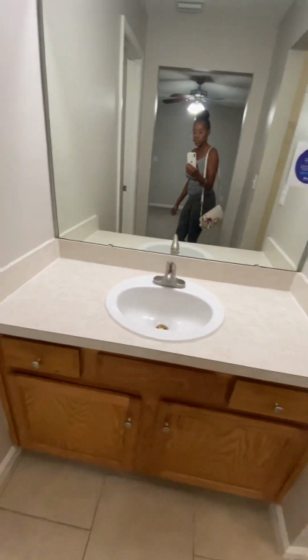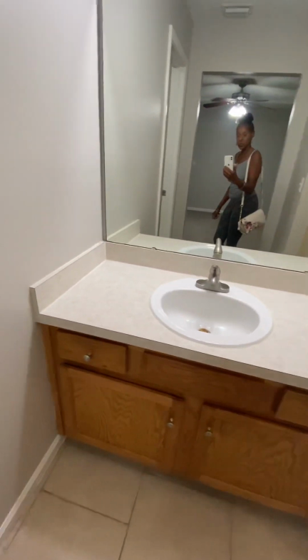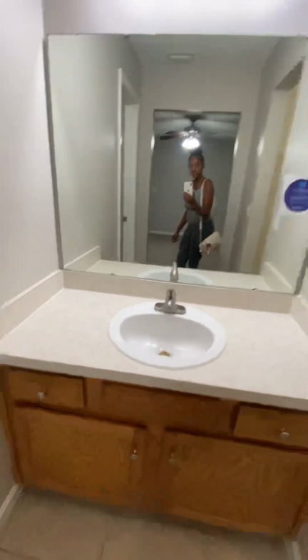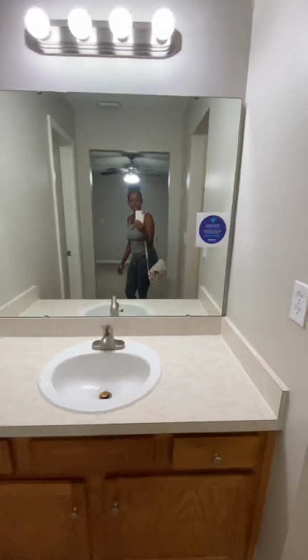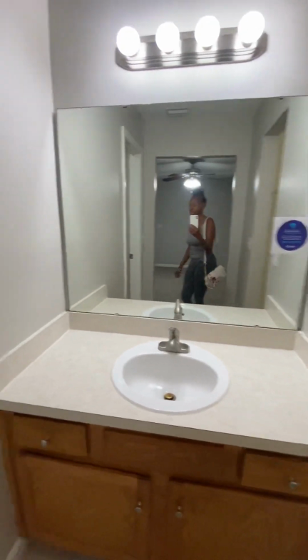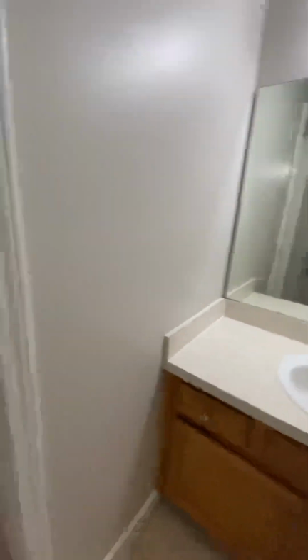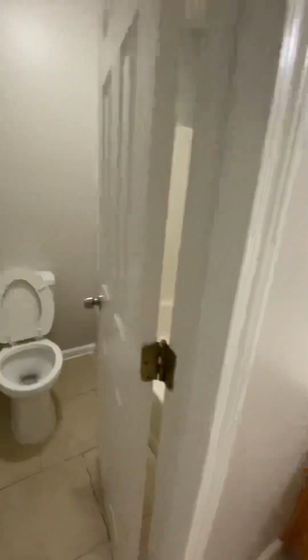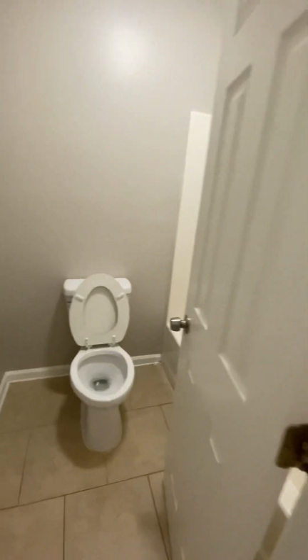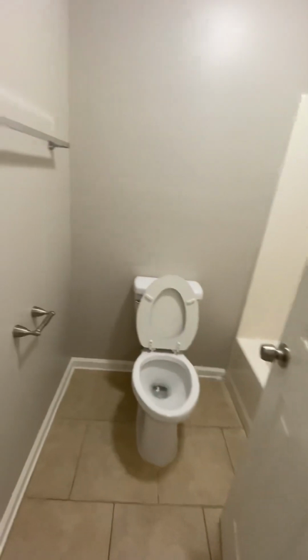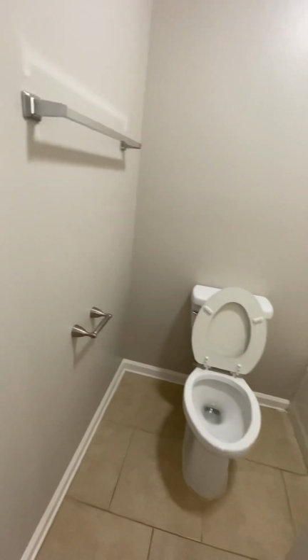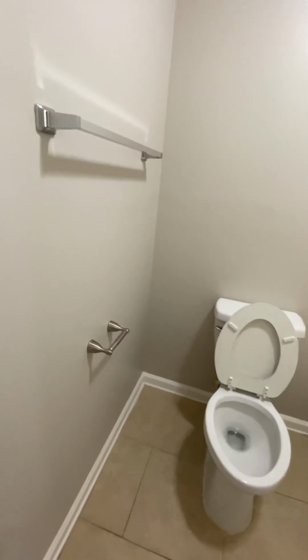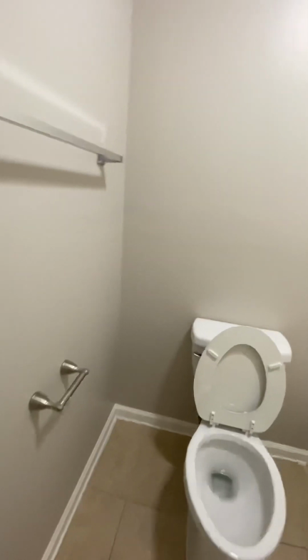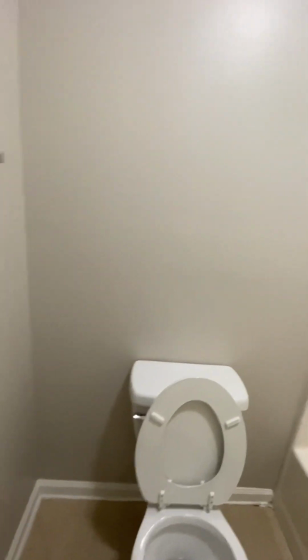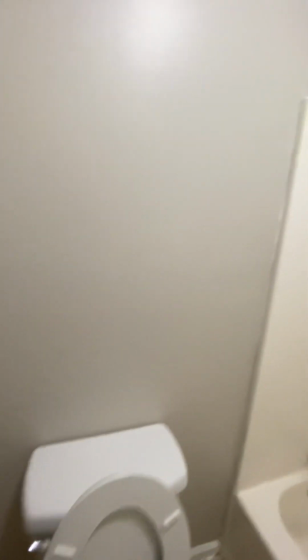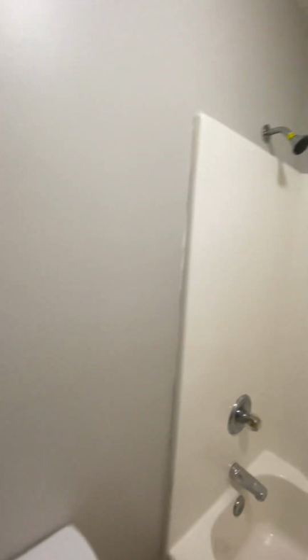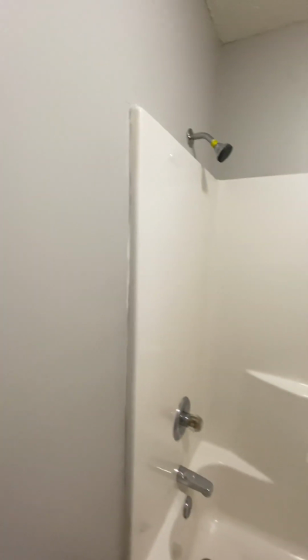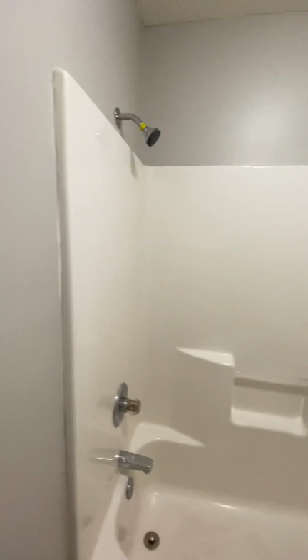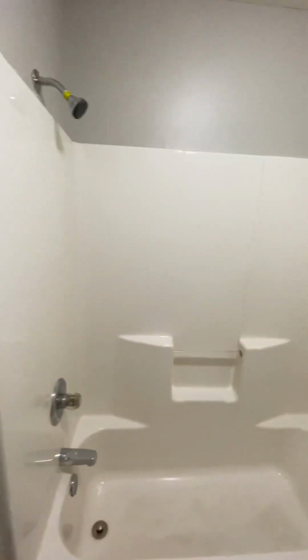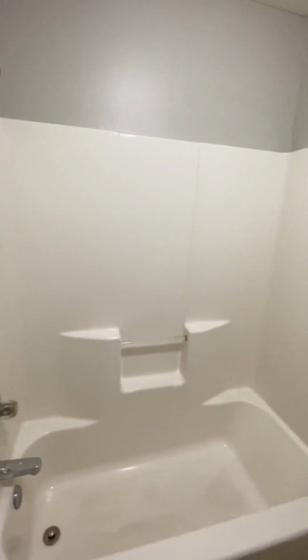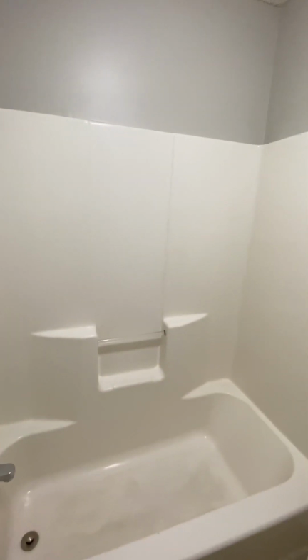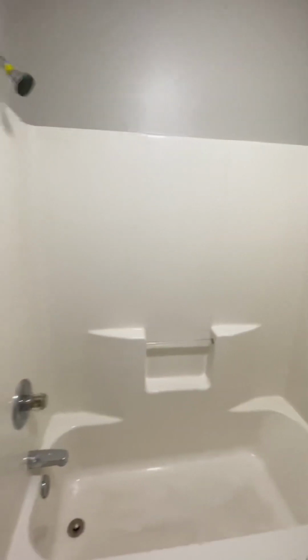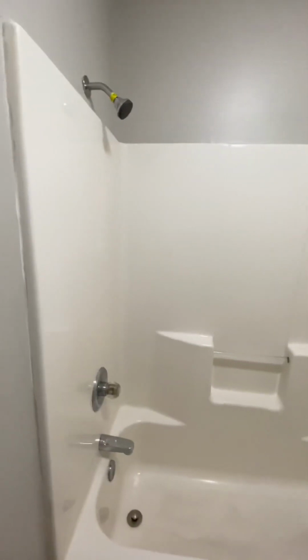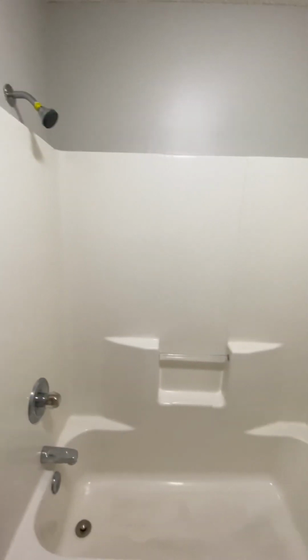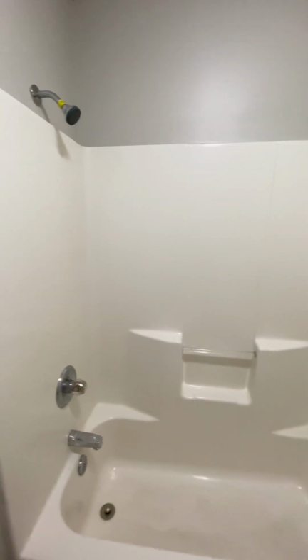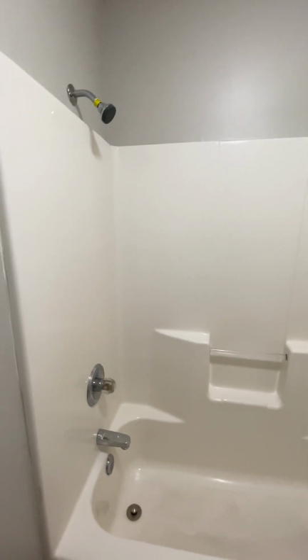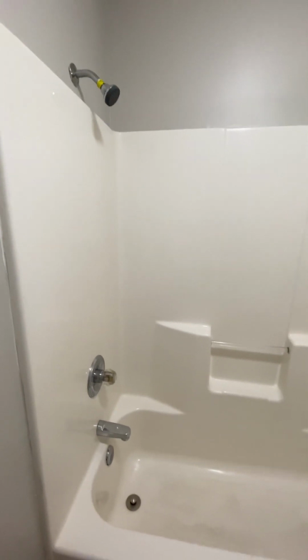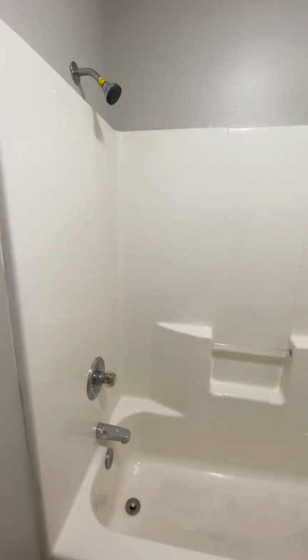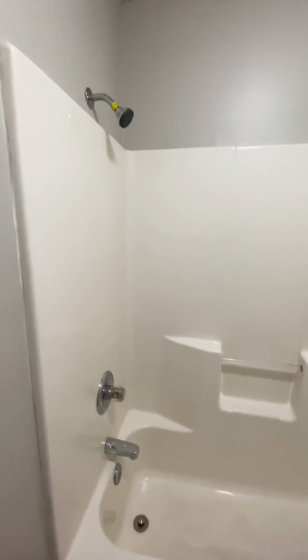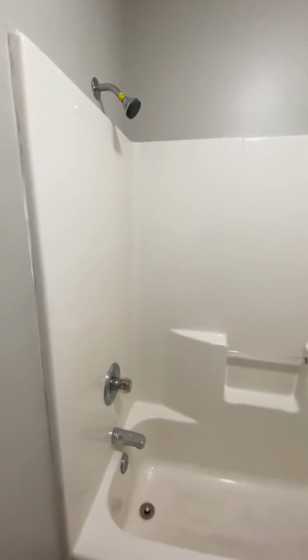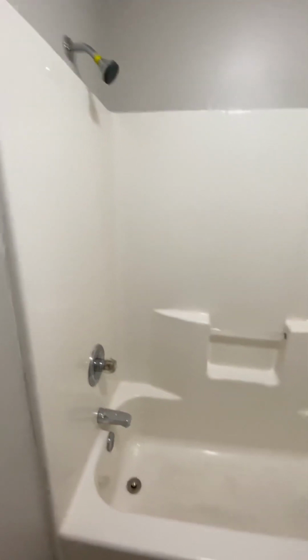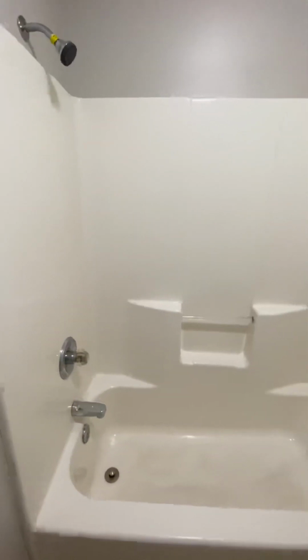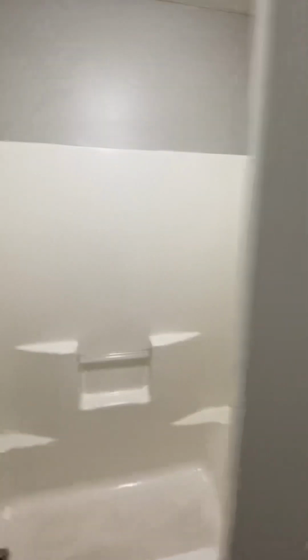This is the master bathroom. Just one sink, but that's okay — lots of mirror. Then you have your toilet, and you have your shower and your tub. My apologies.